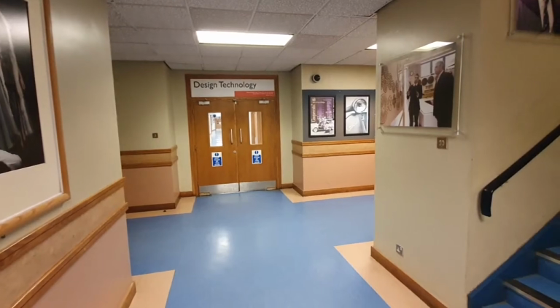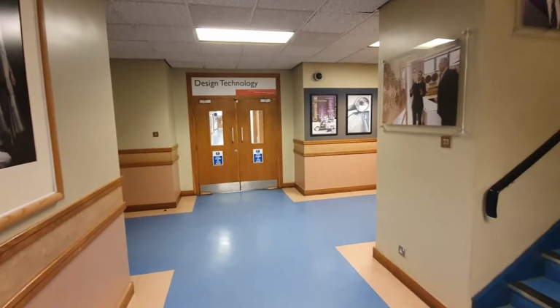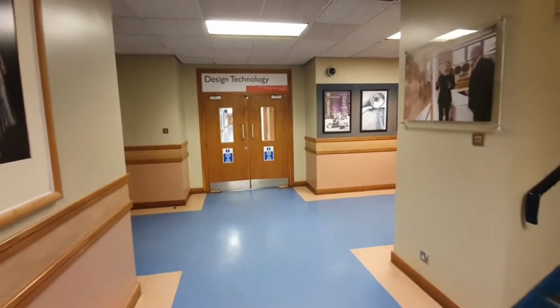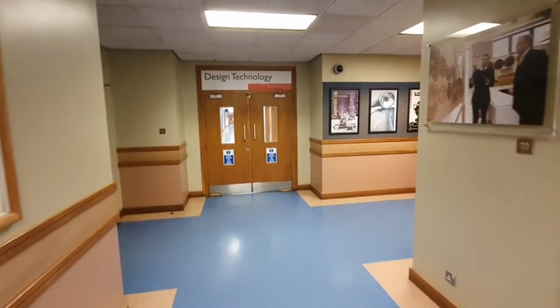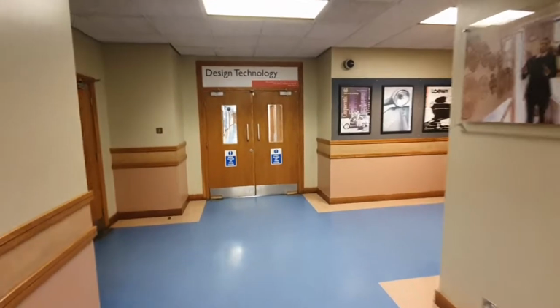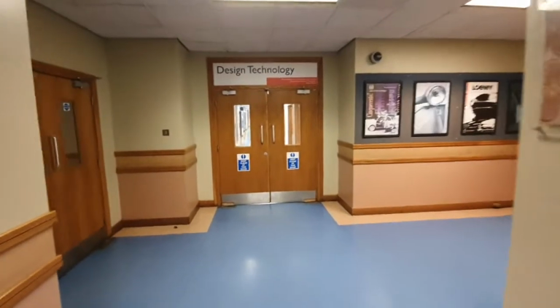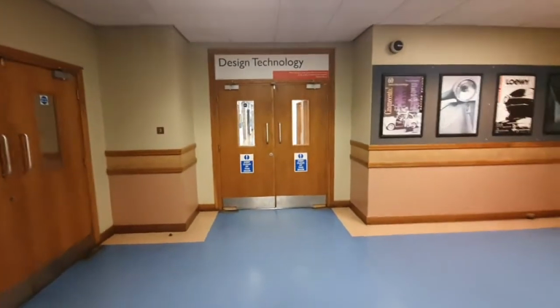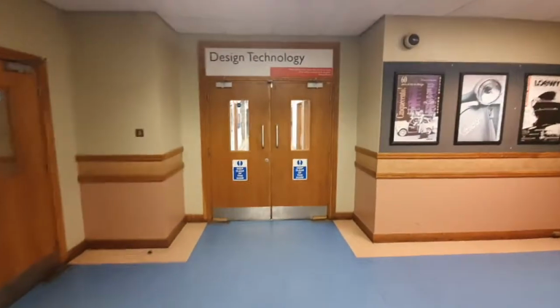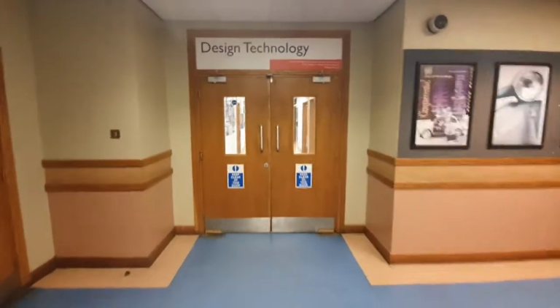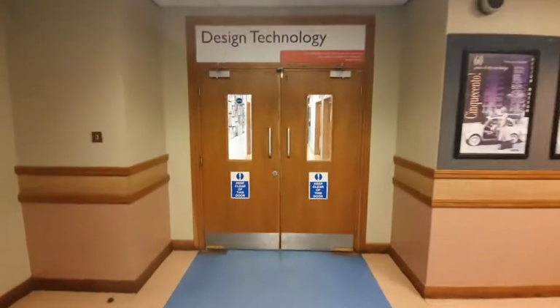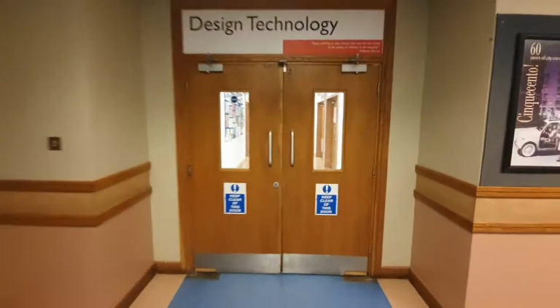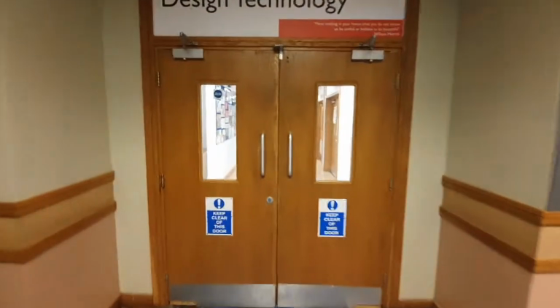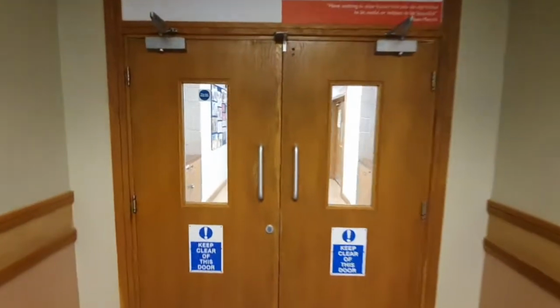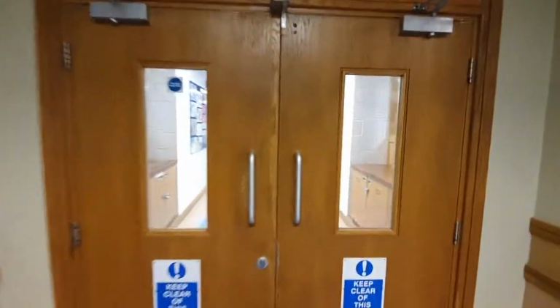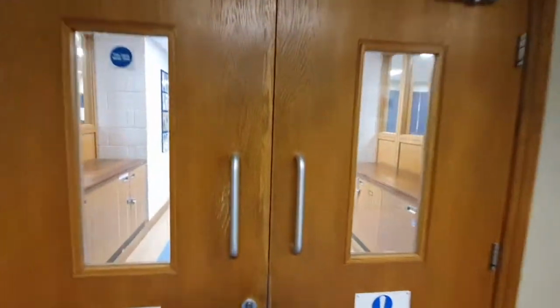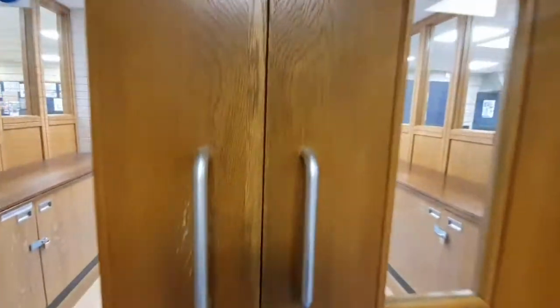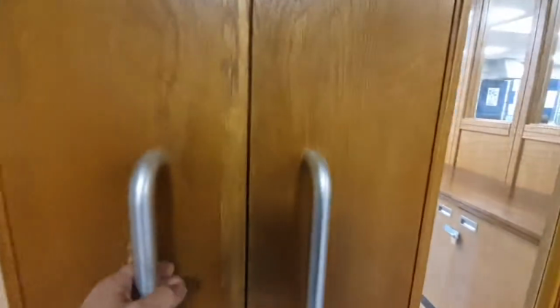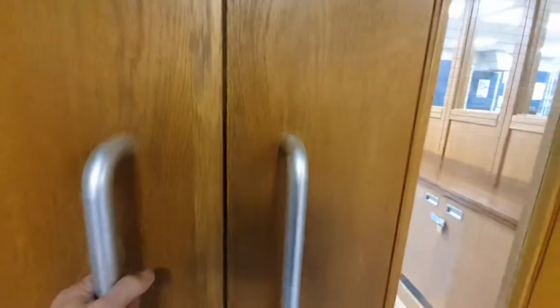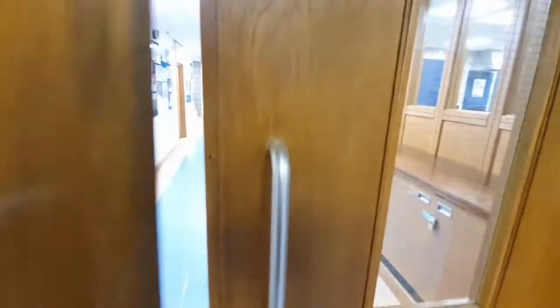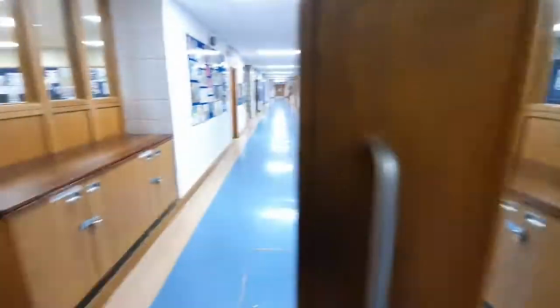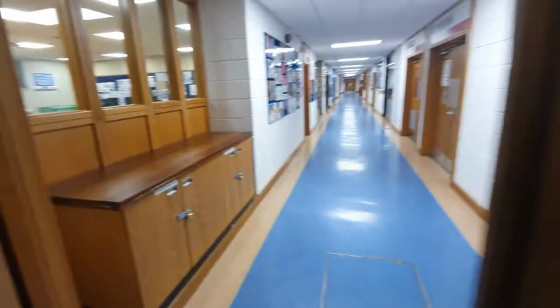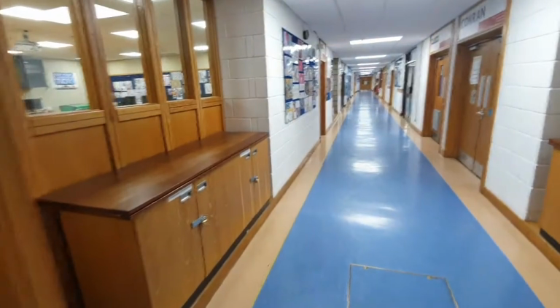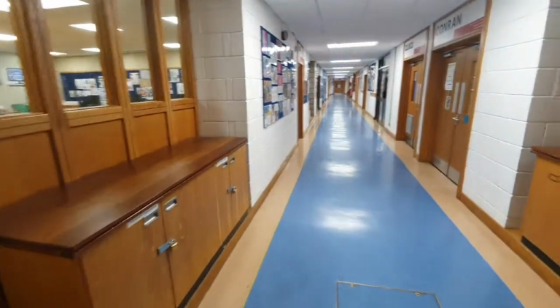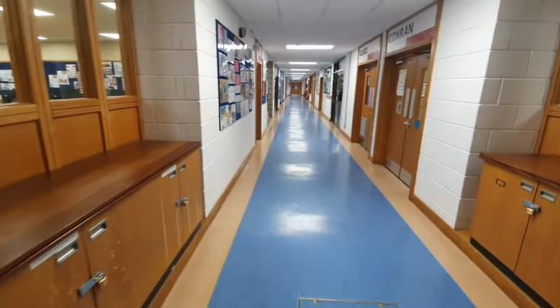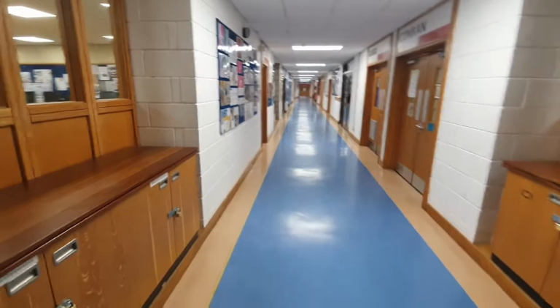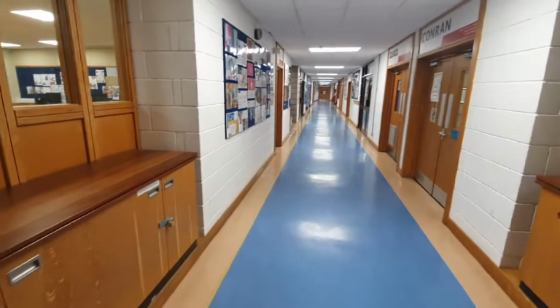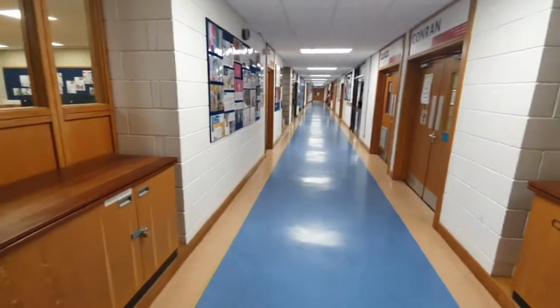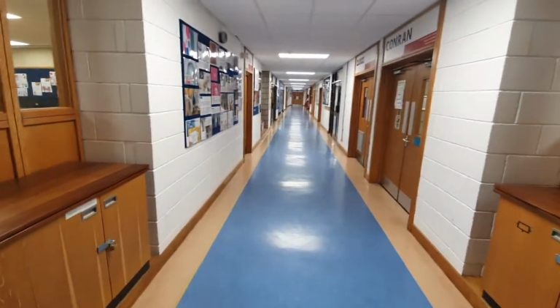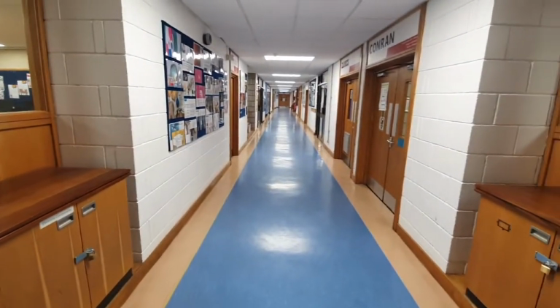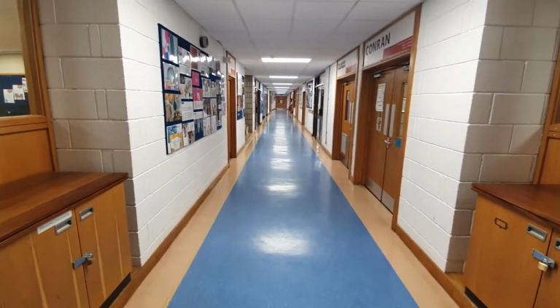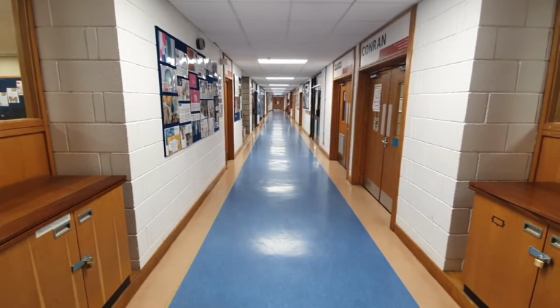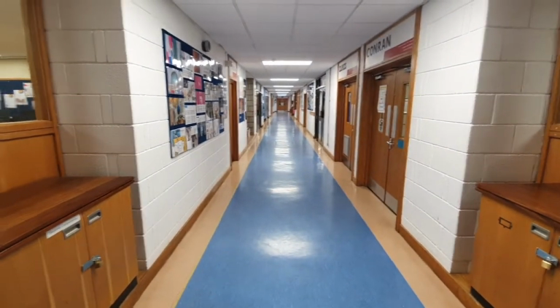This is the video walkthrough of the design and technology department at Whitgift School. The whole corridor here is the design technology rooms.